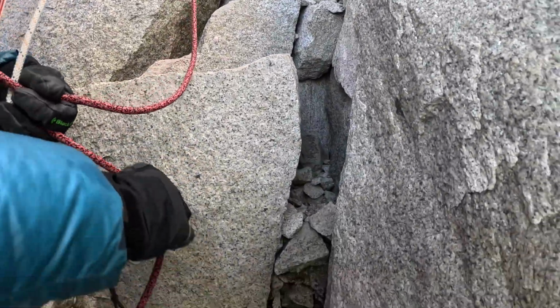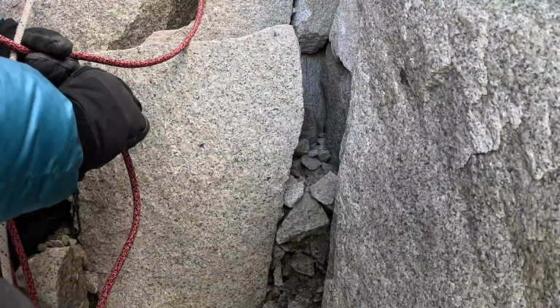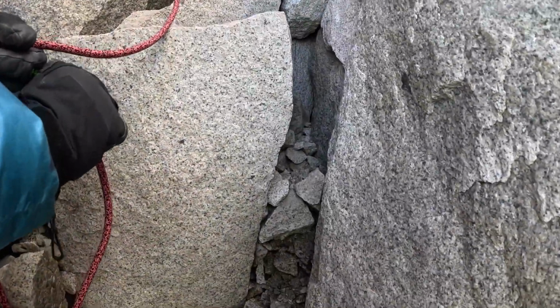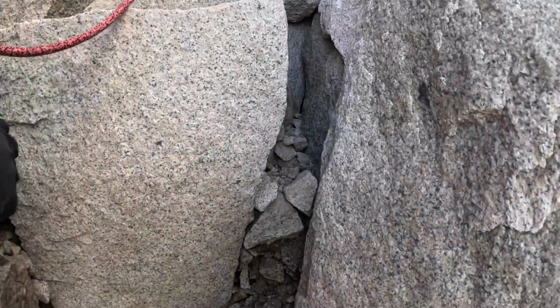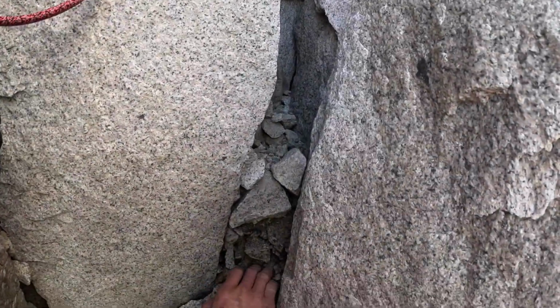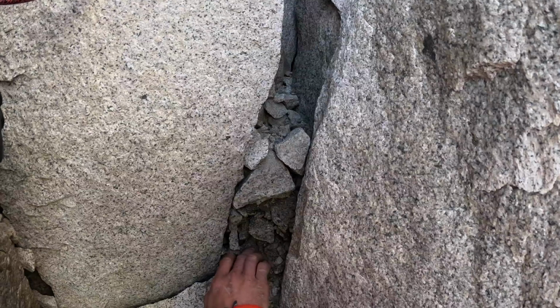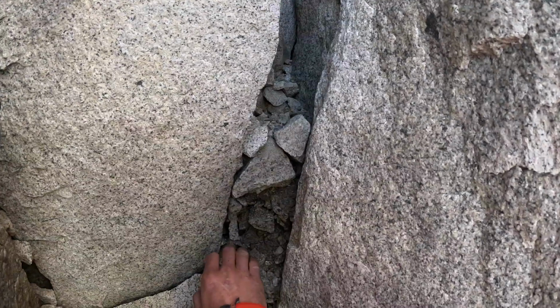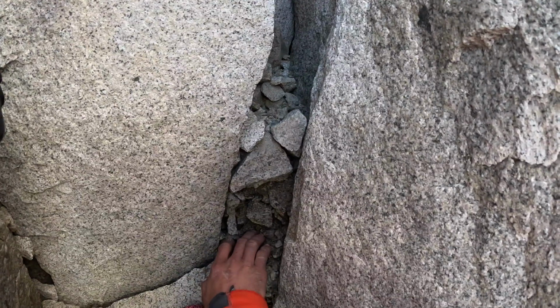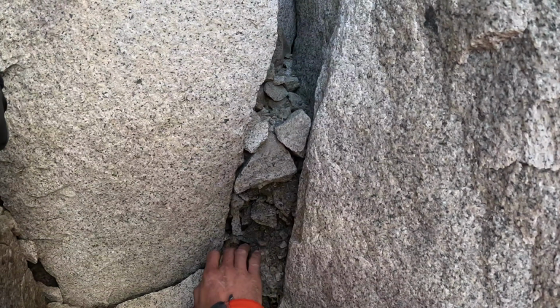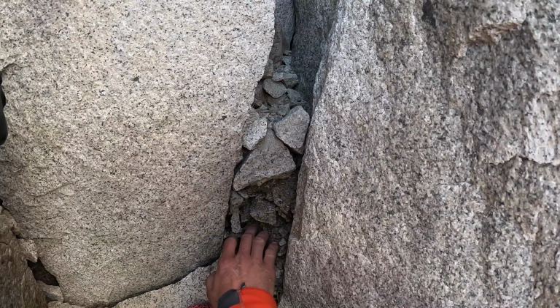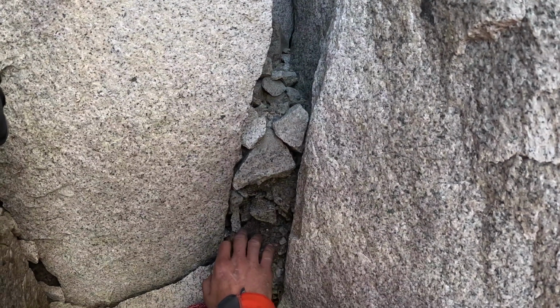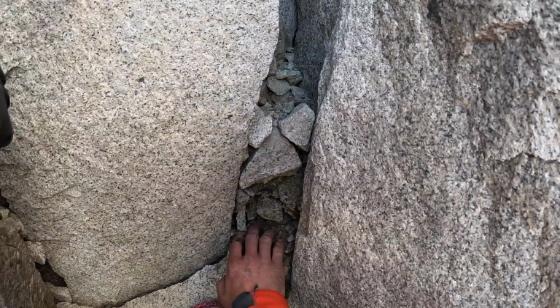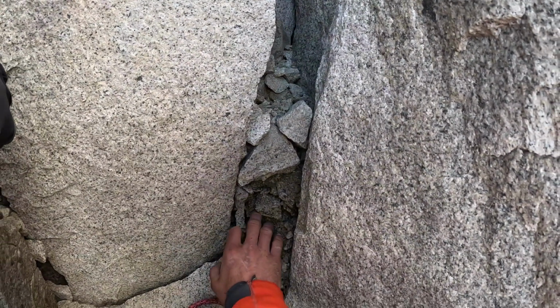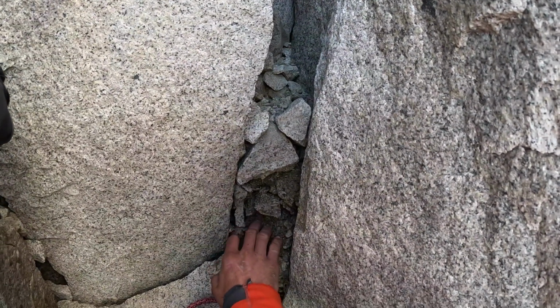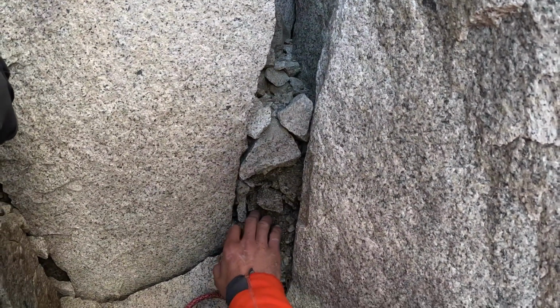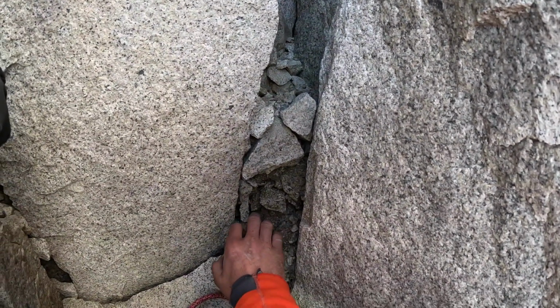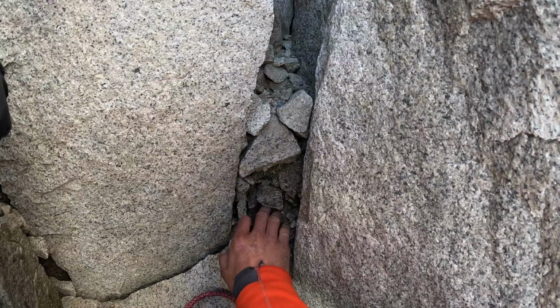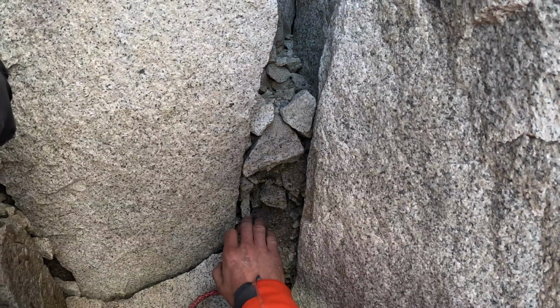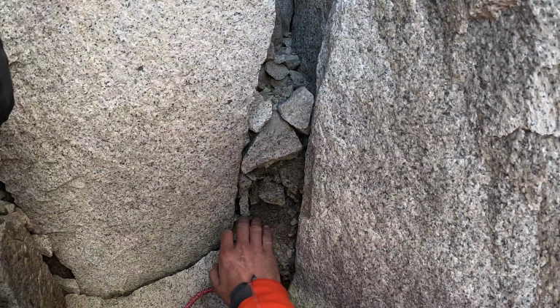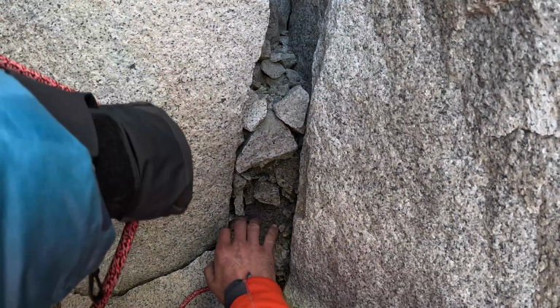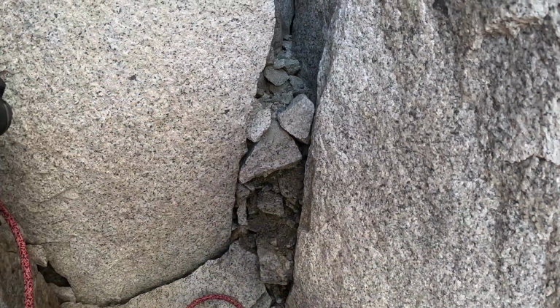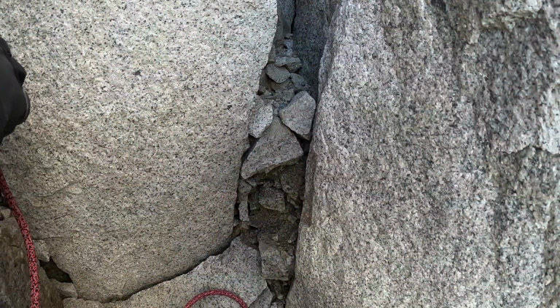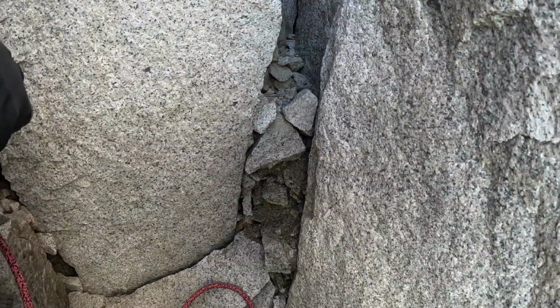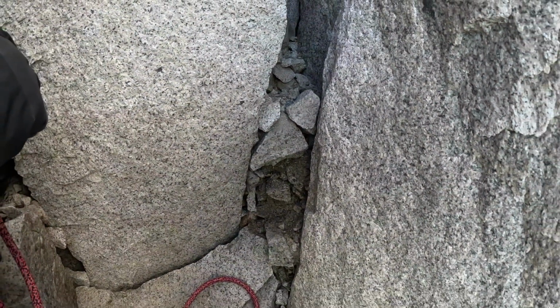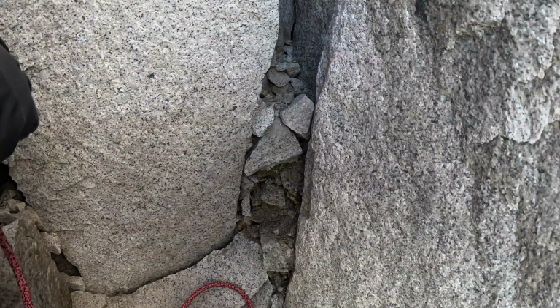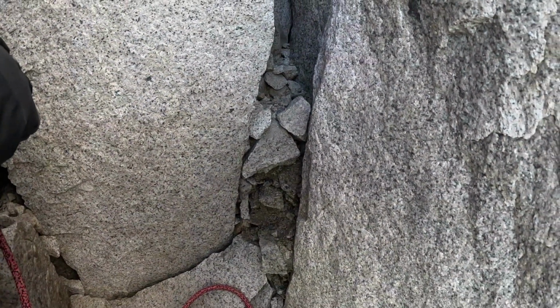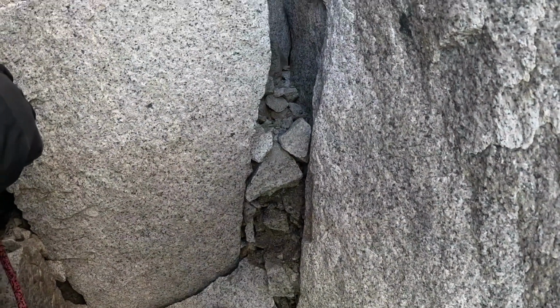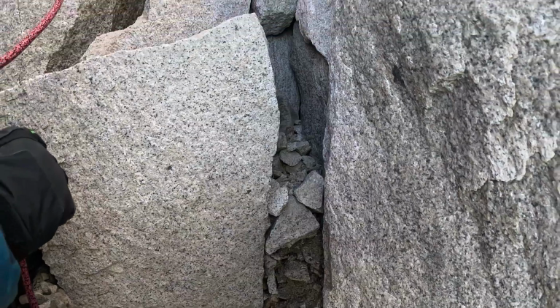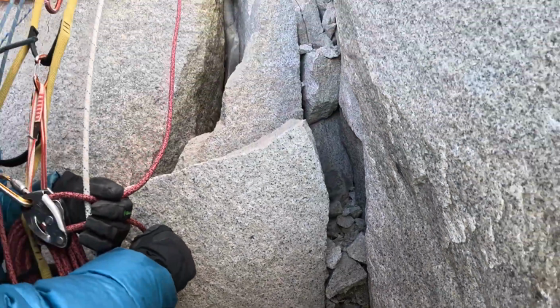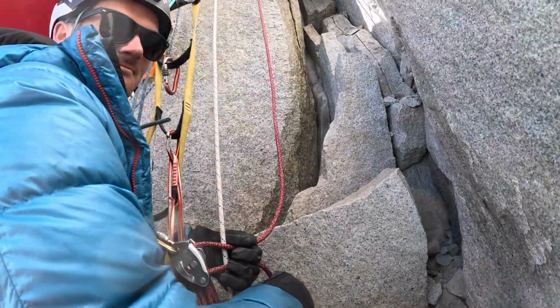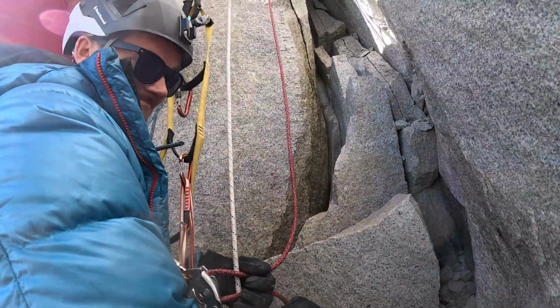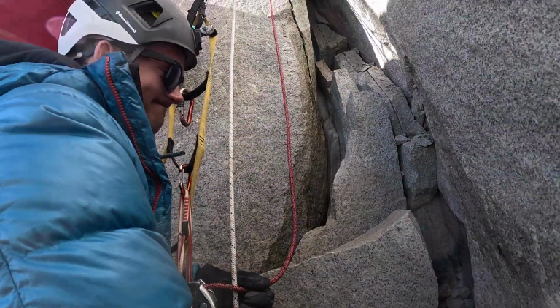After the ice has melted, the remains are this sand and crumbly rock. This is what causes all the major rock fall and danger or hazard in the mountains.